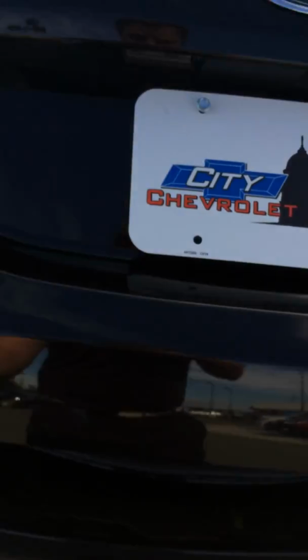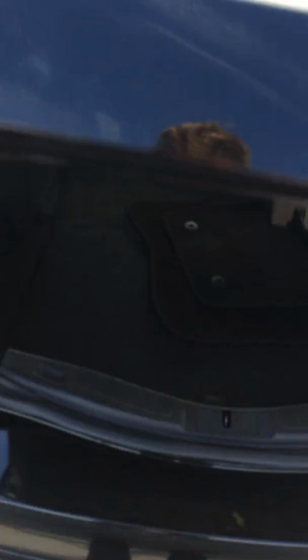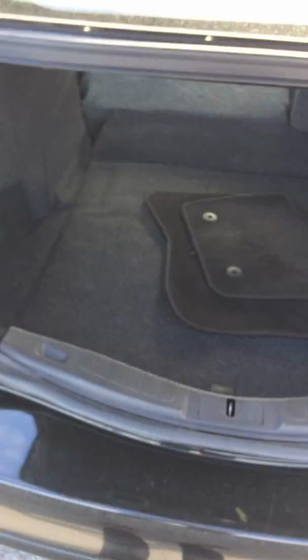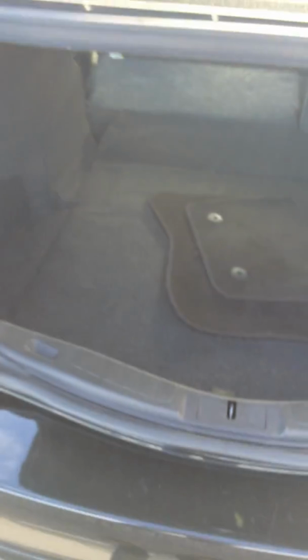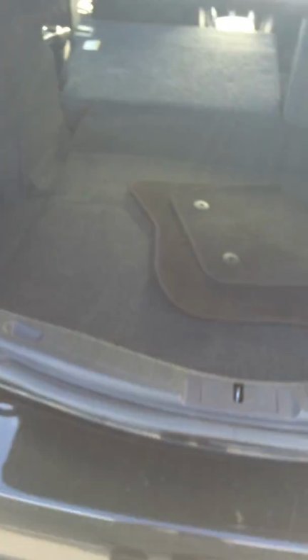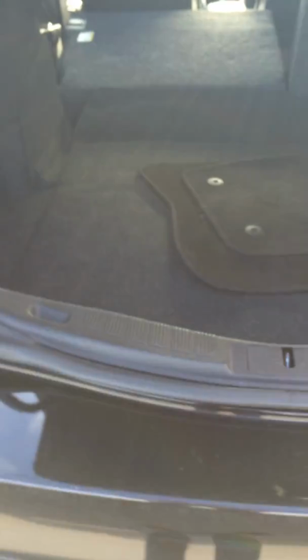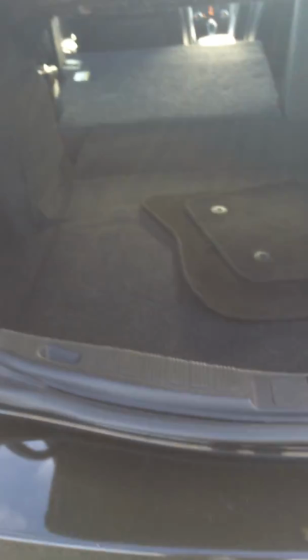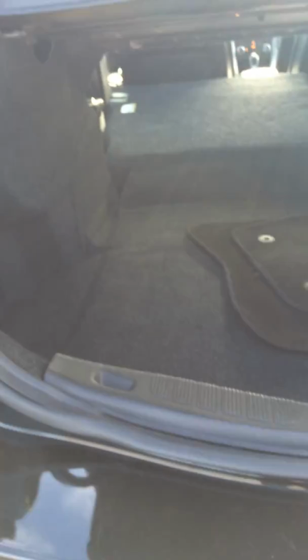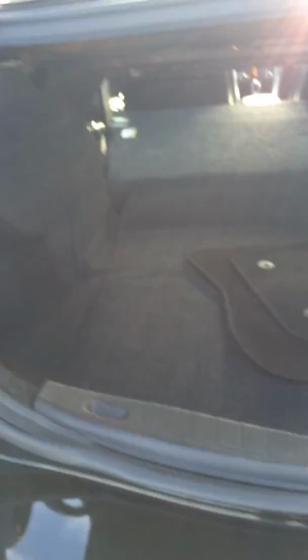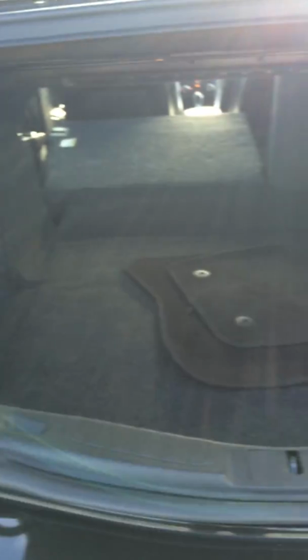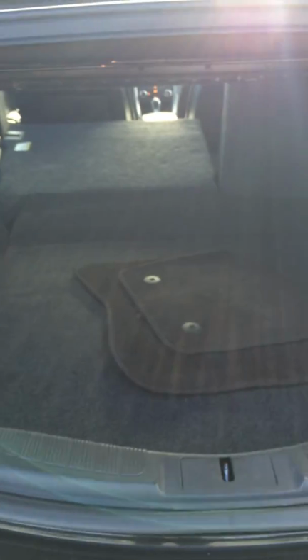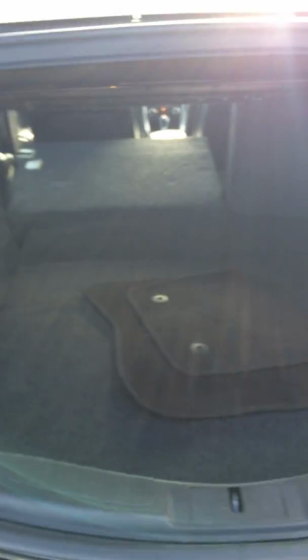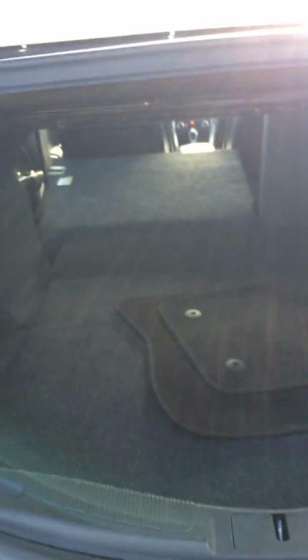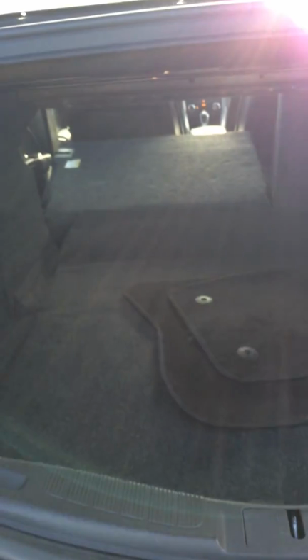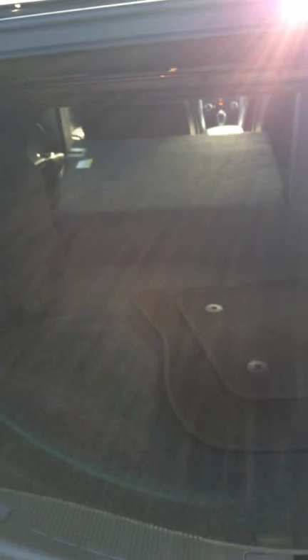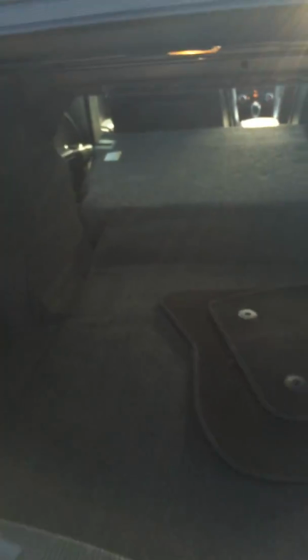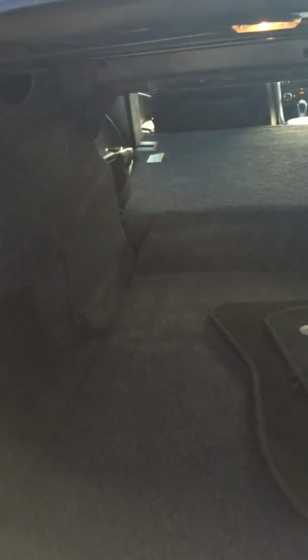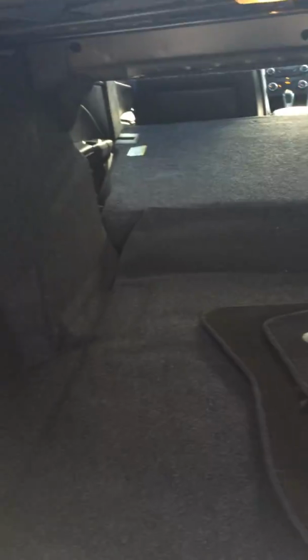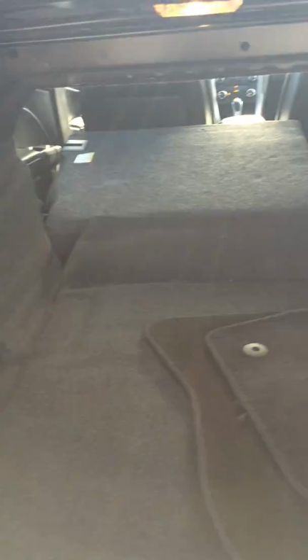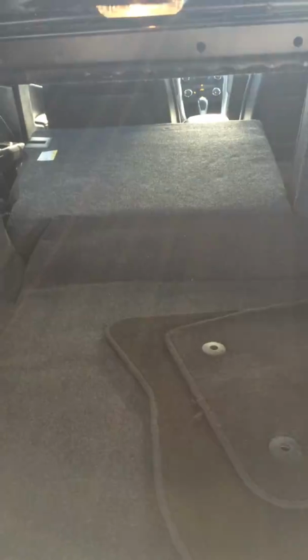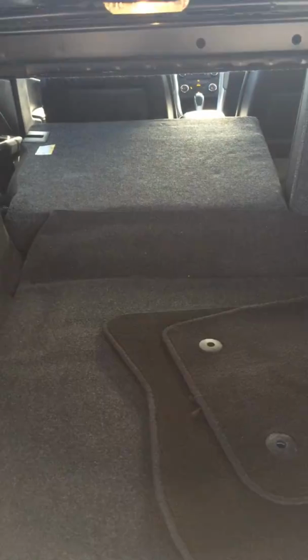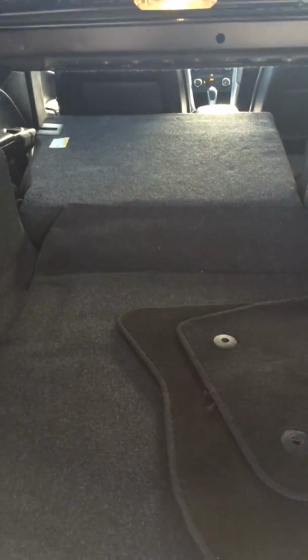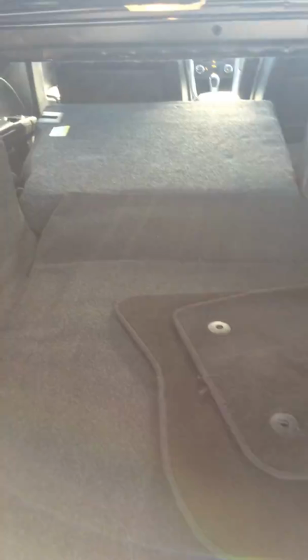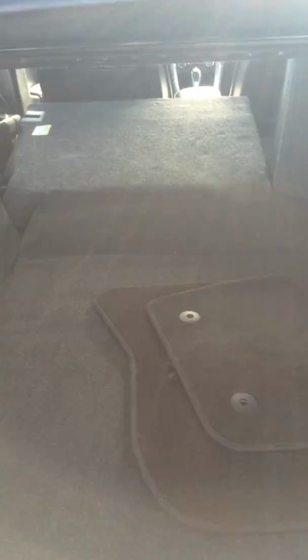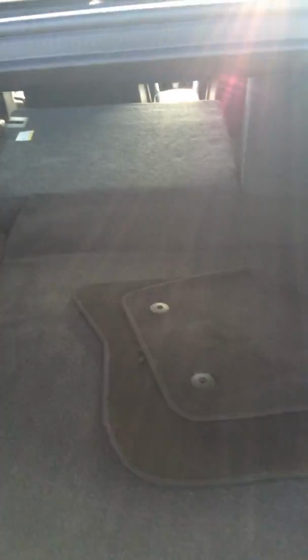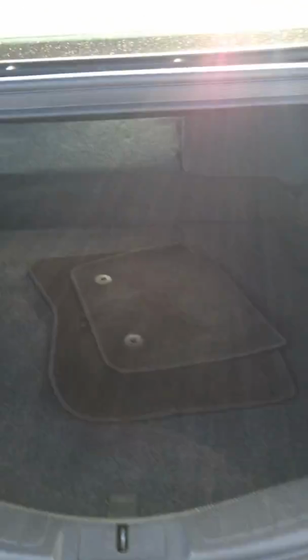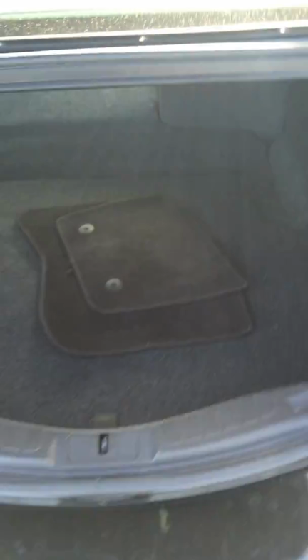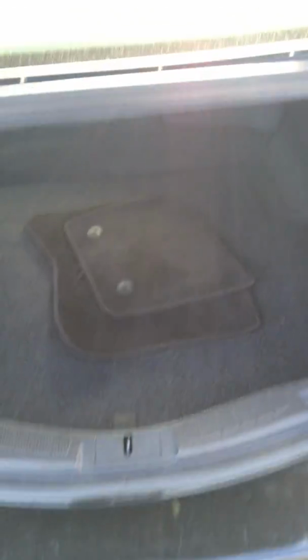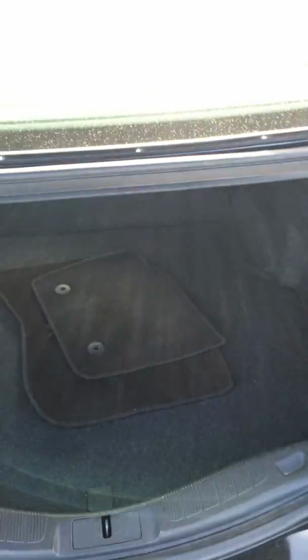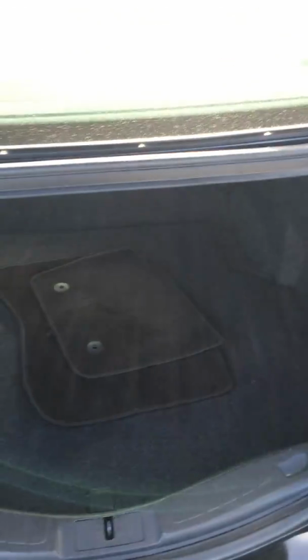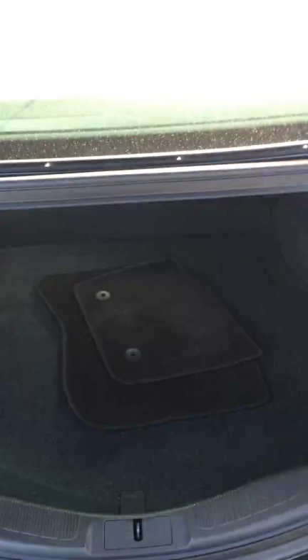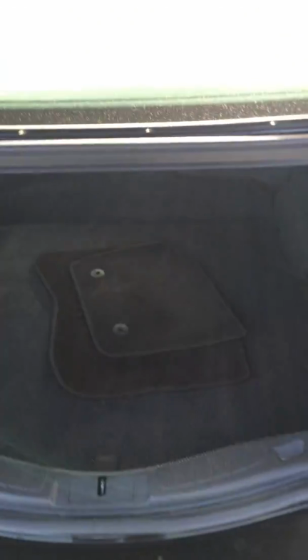Here's a view of the trunk — you can see how you have access back in there, so you can put quite a bit of stuff in. It has quite a bit of space.